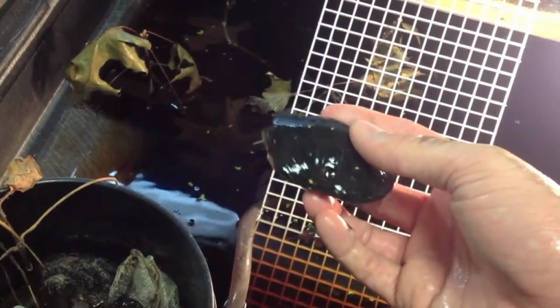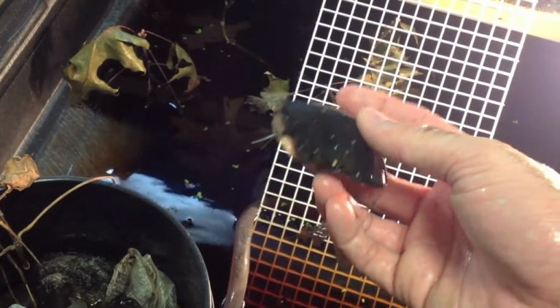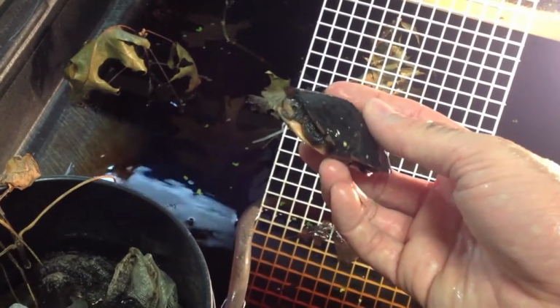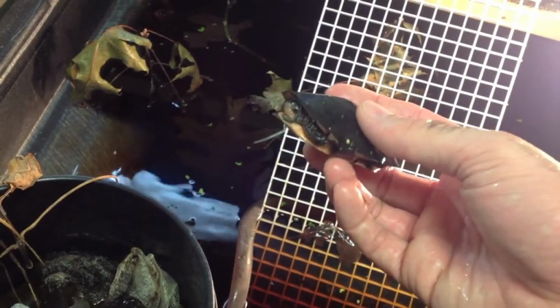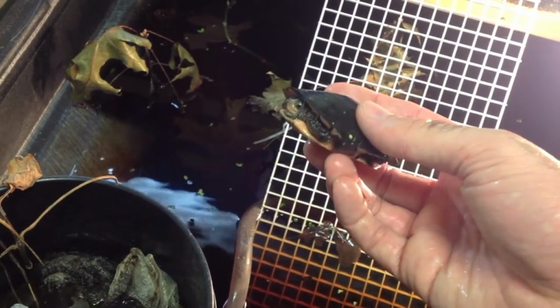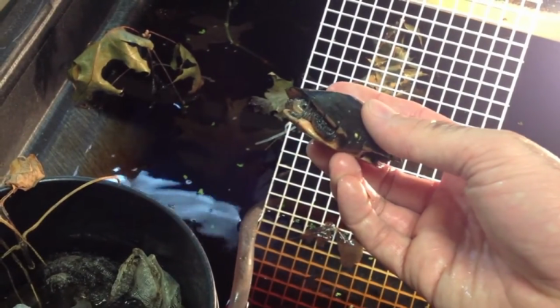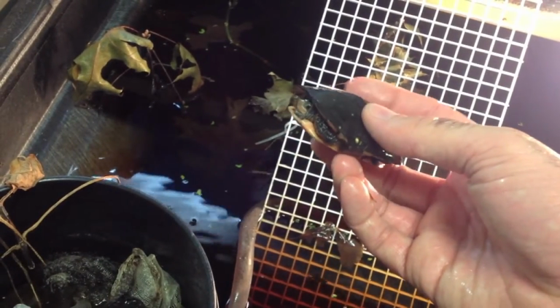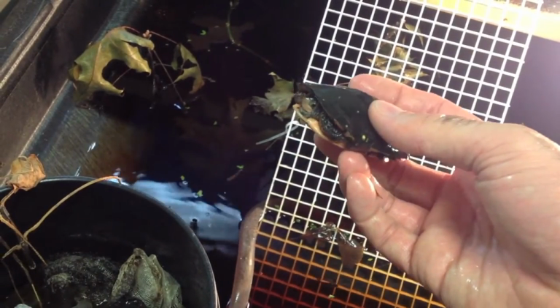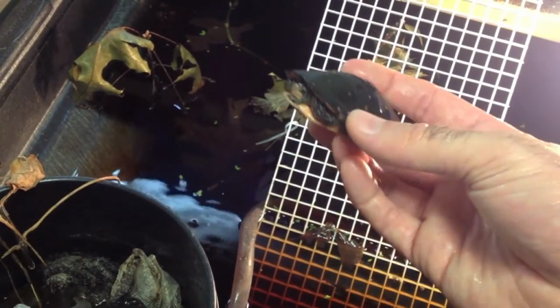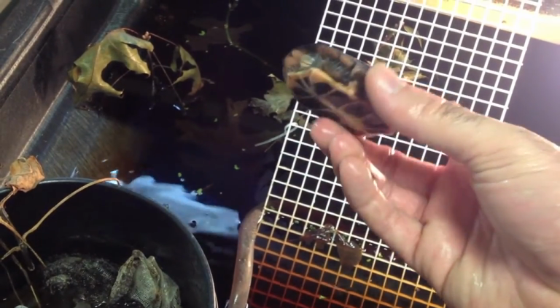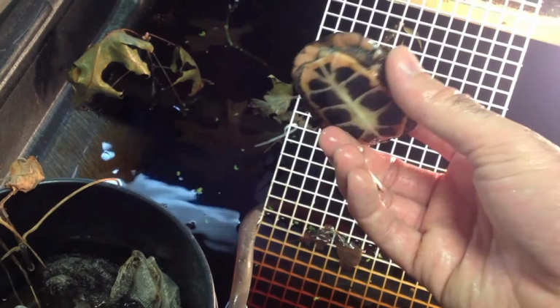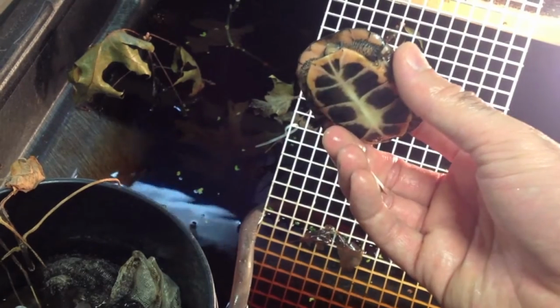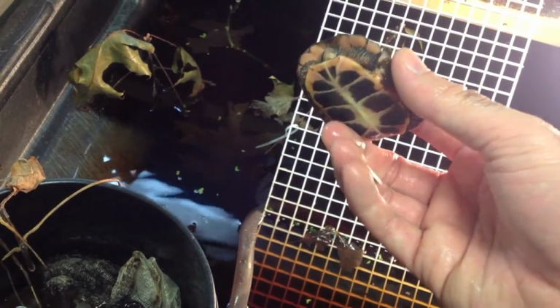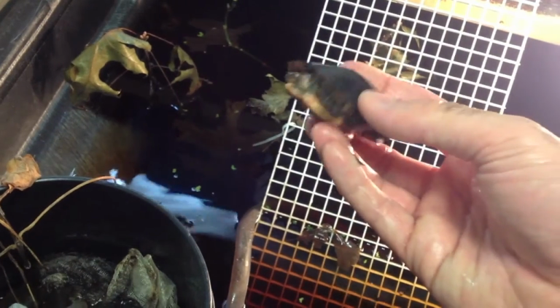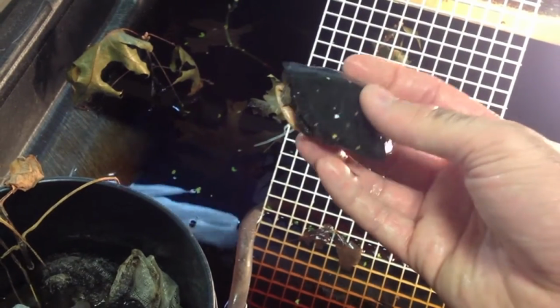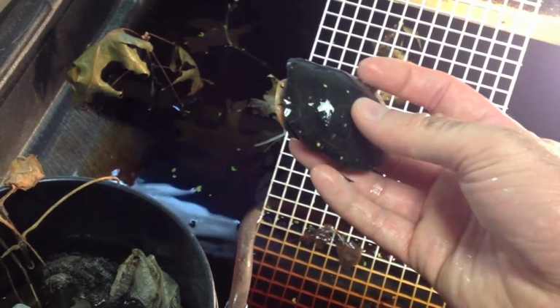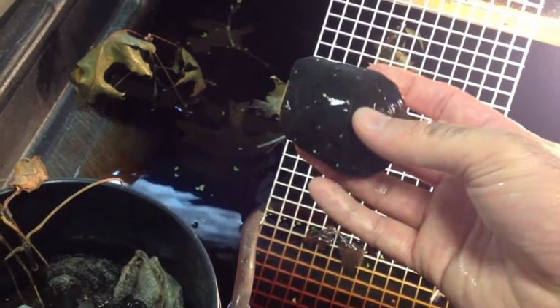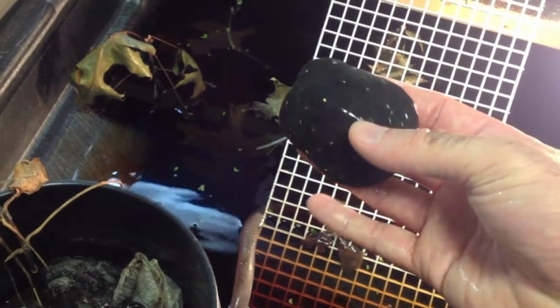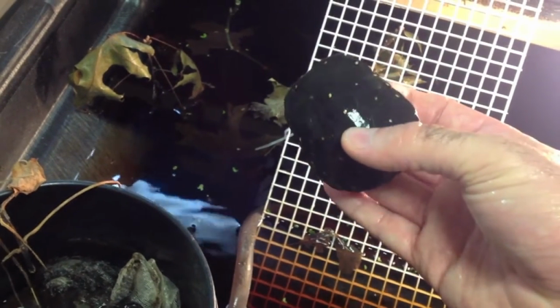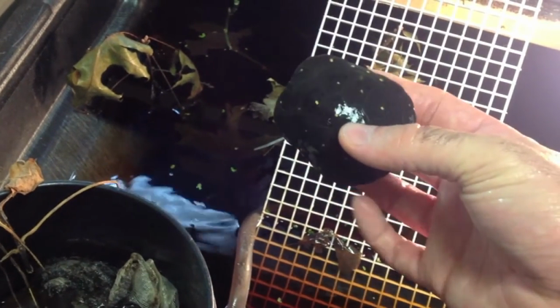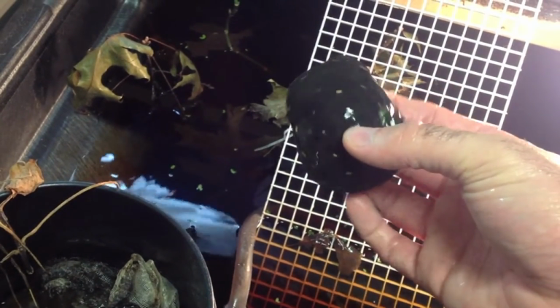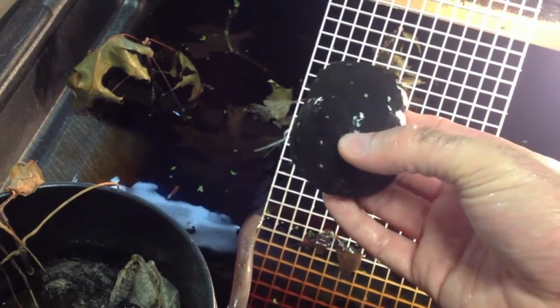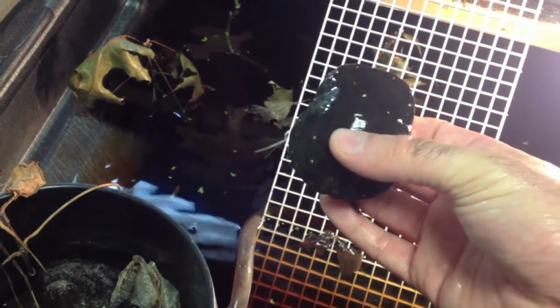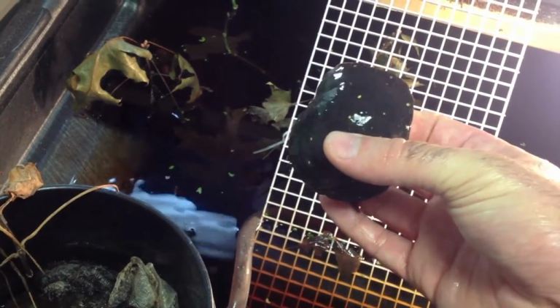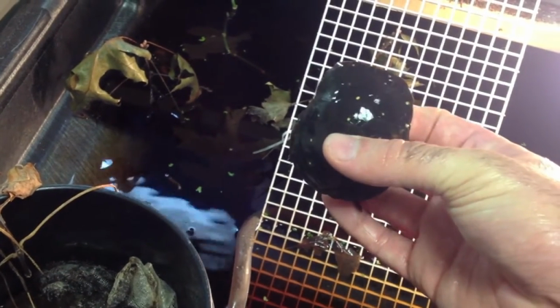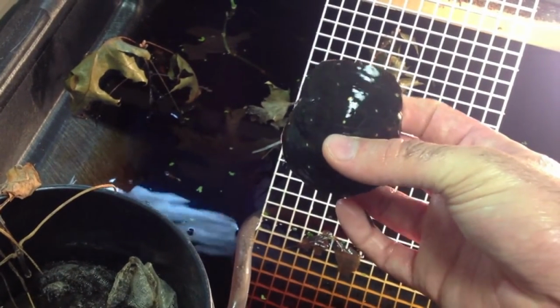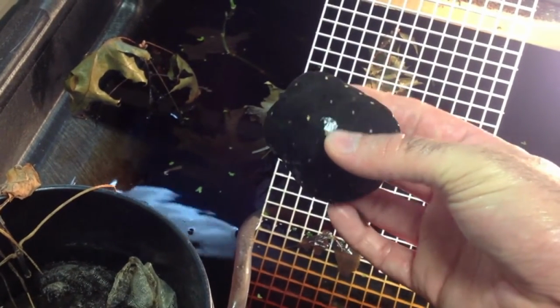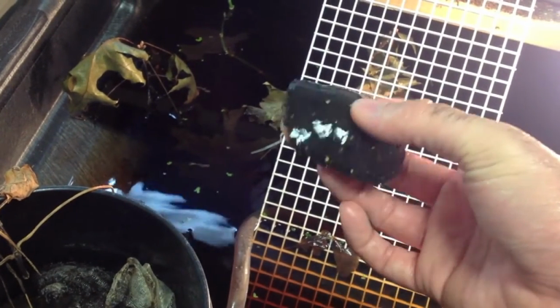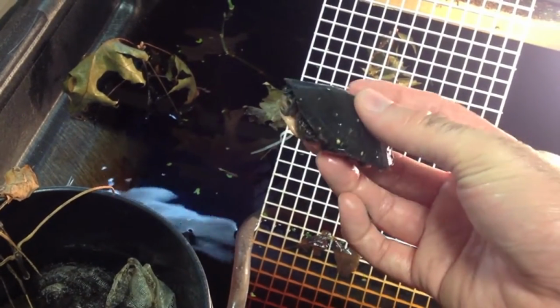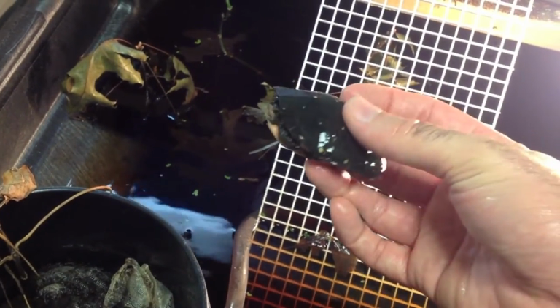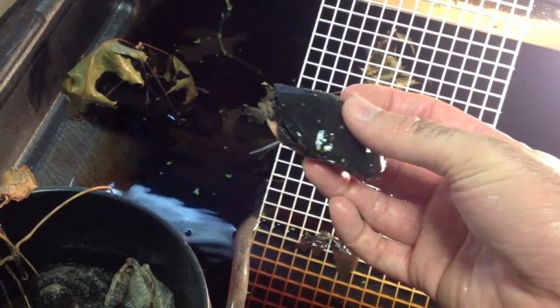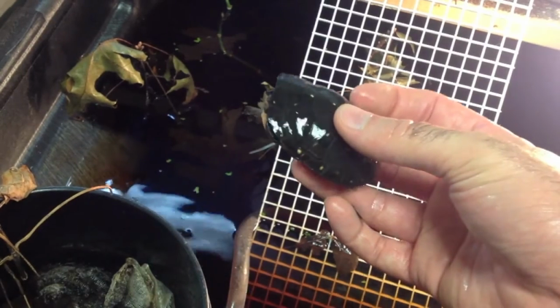In addition to our adult pair, we also have a nice group of juveniles that are growing nicely. I think this is the smallest of the juveniles.